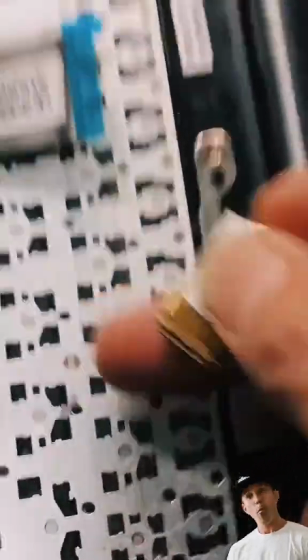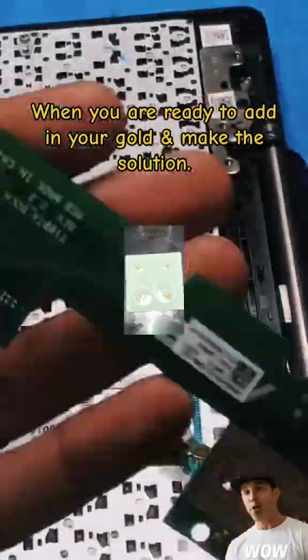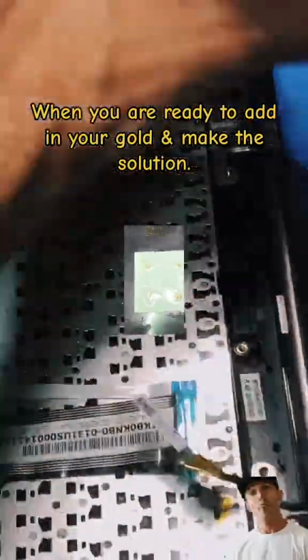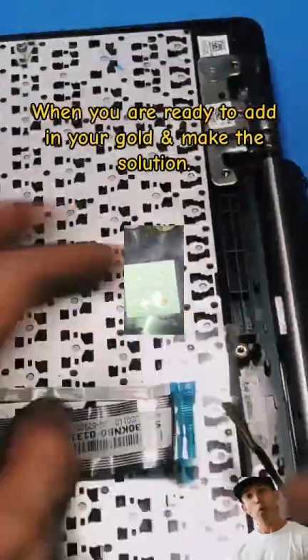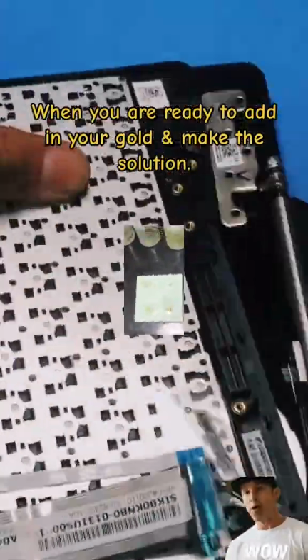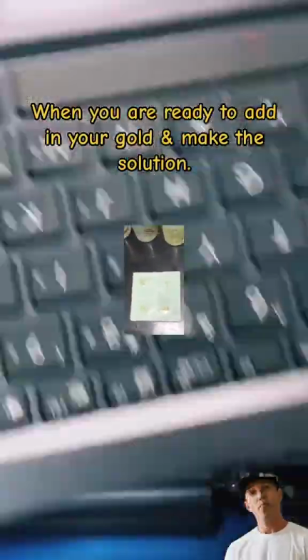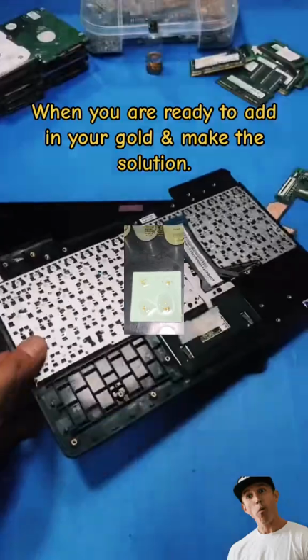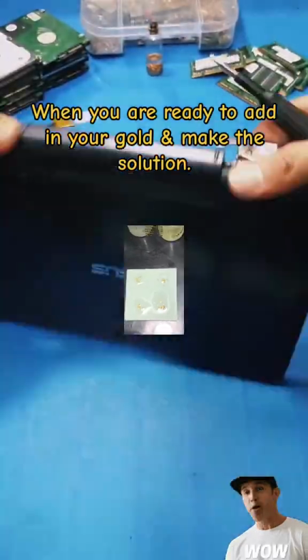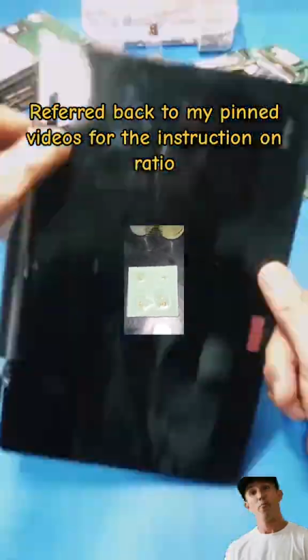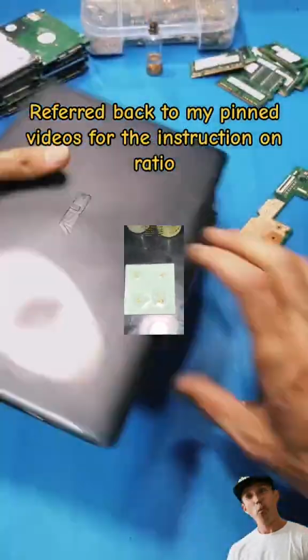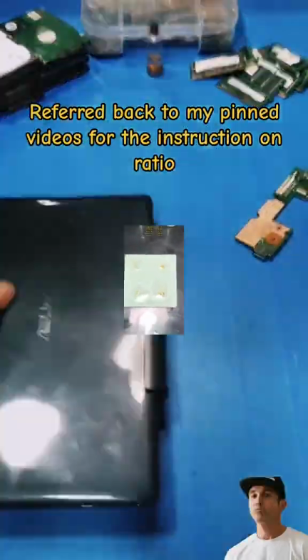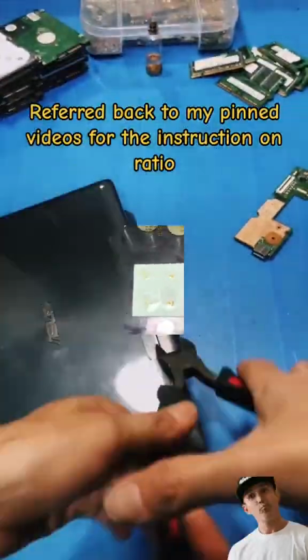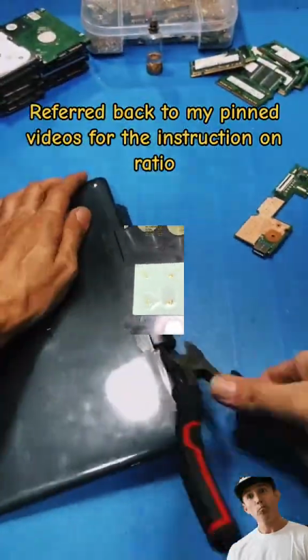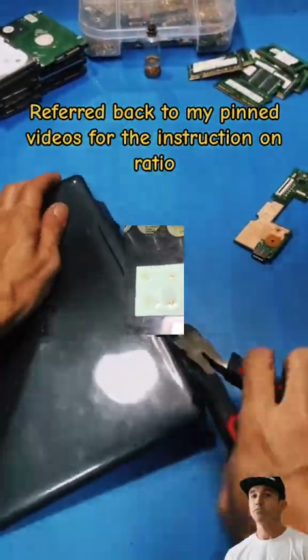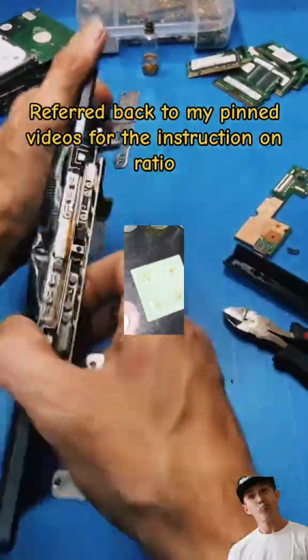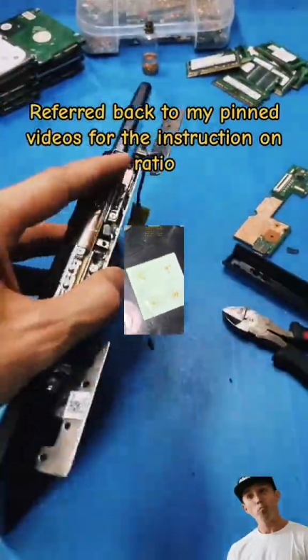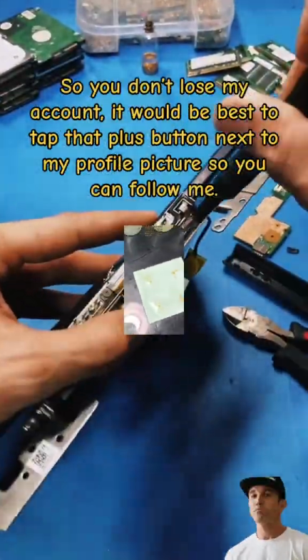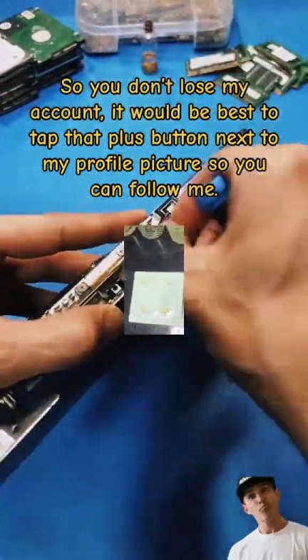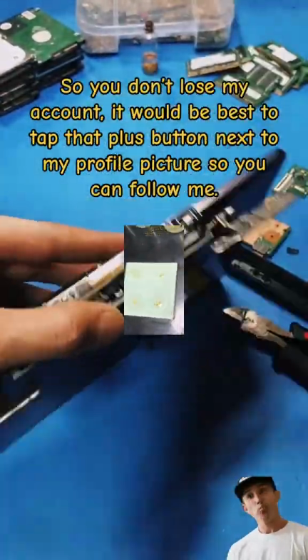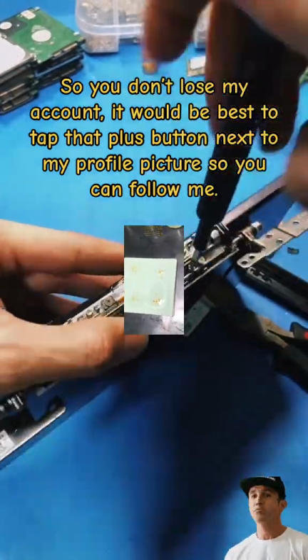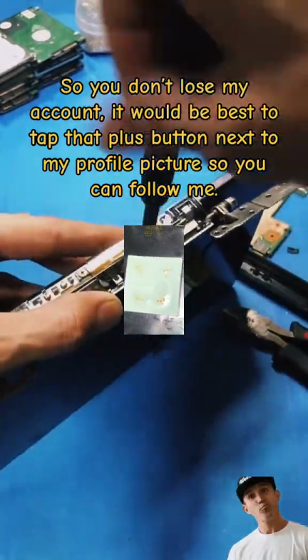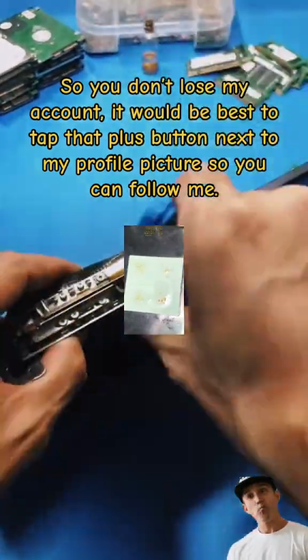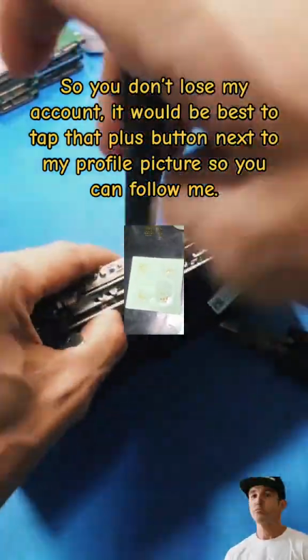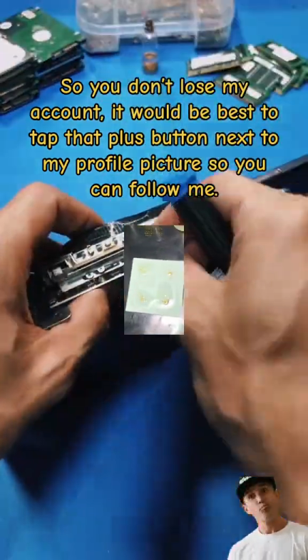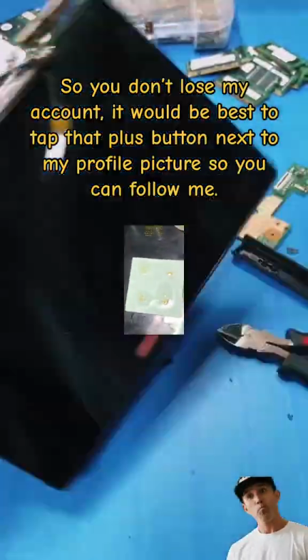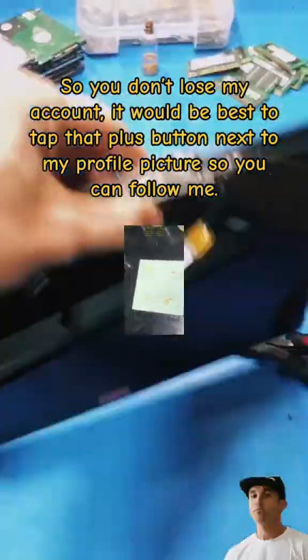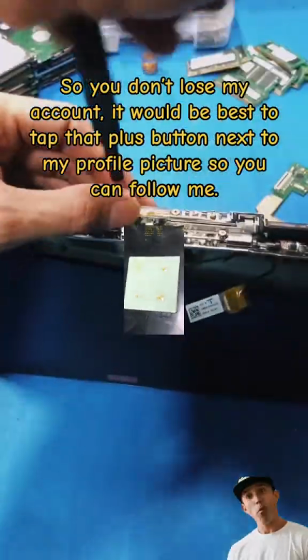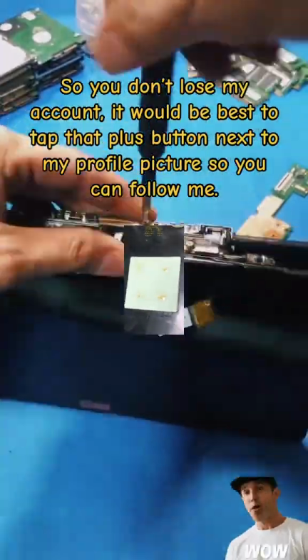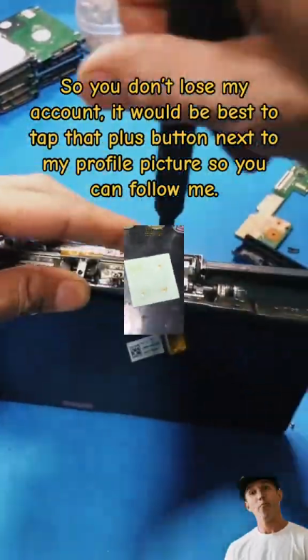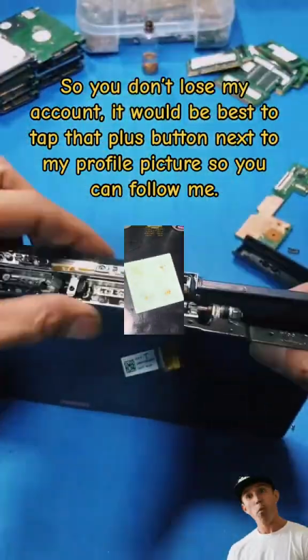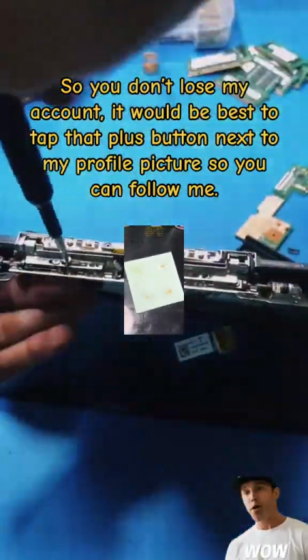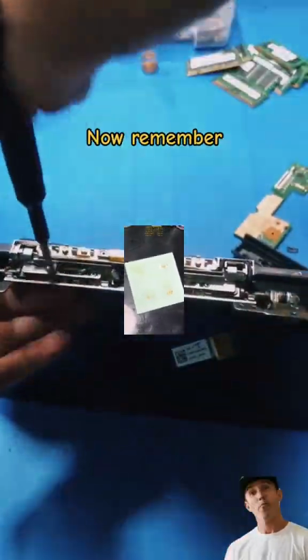When you are ready to add in your gold and make the solution, refer back to my pinned videos for the instructions on ratio. It would be best to tap that plus button next to my profile picture so you can follow me.